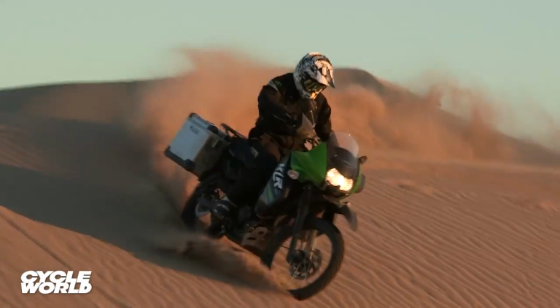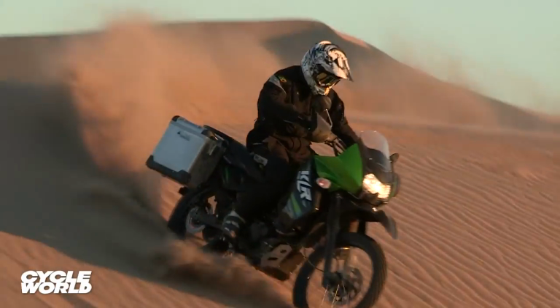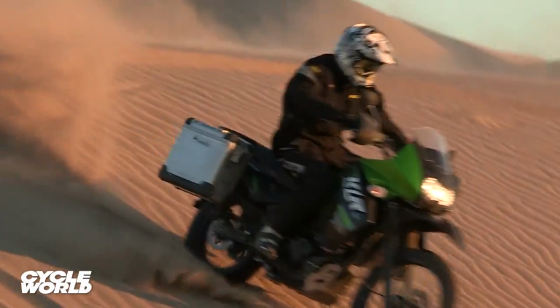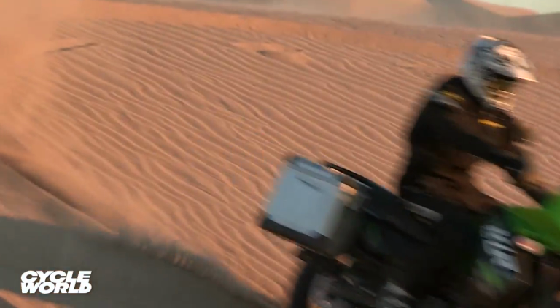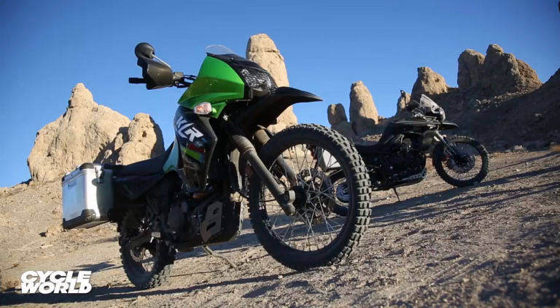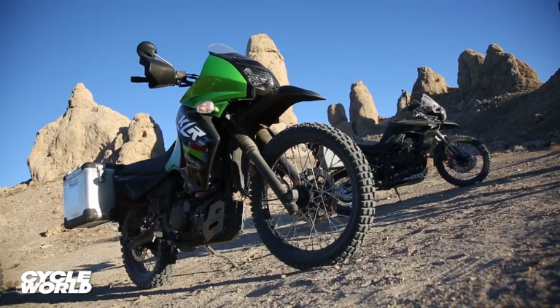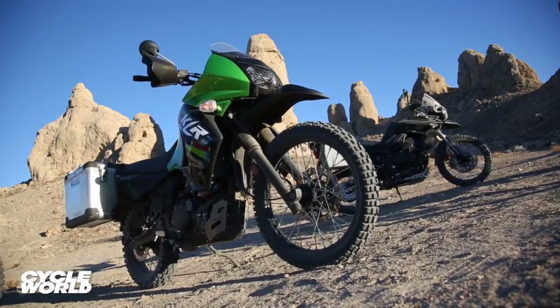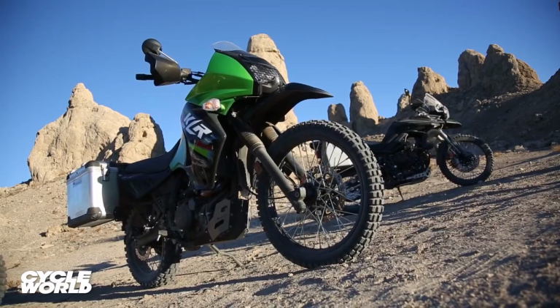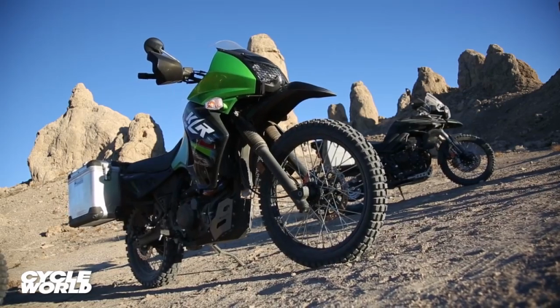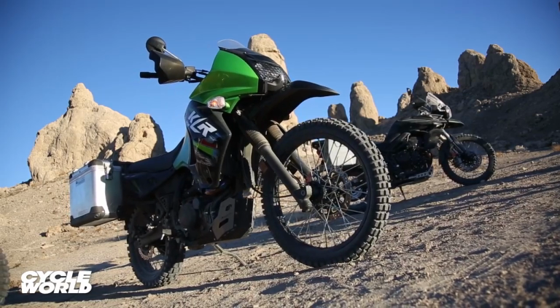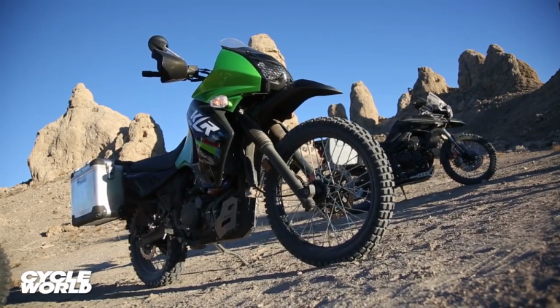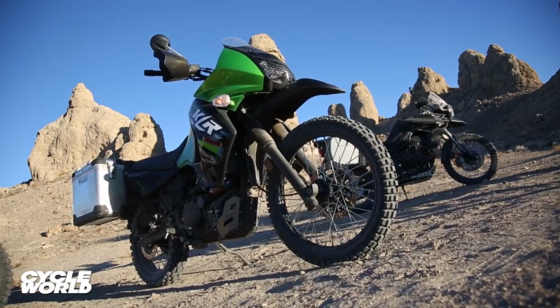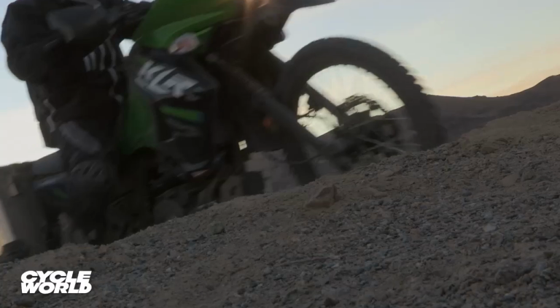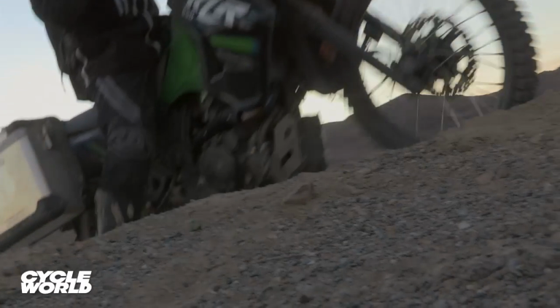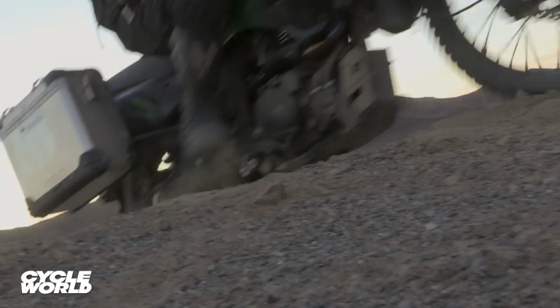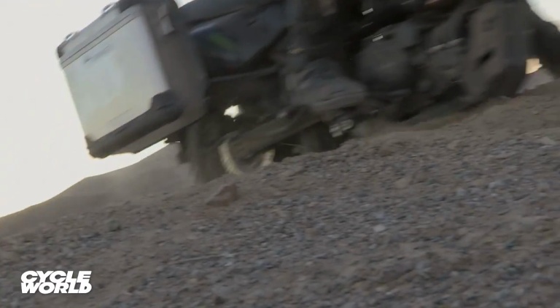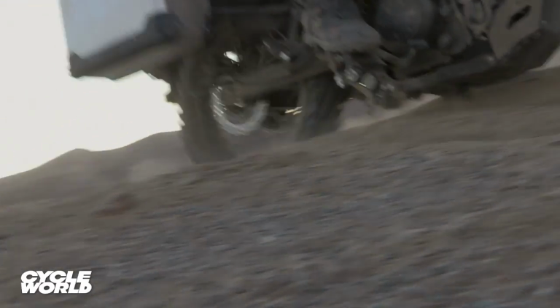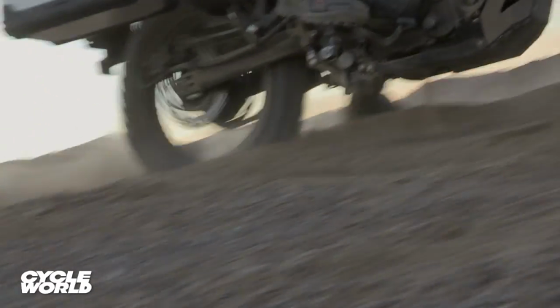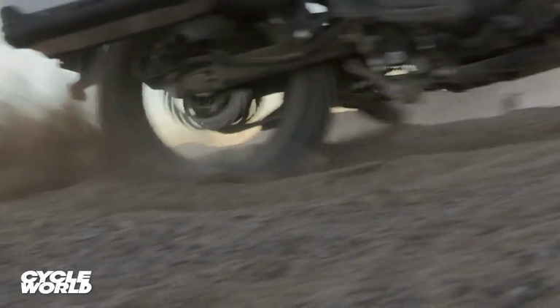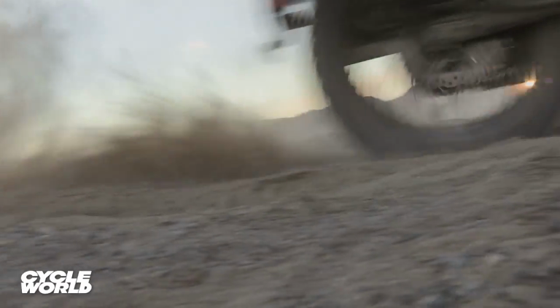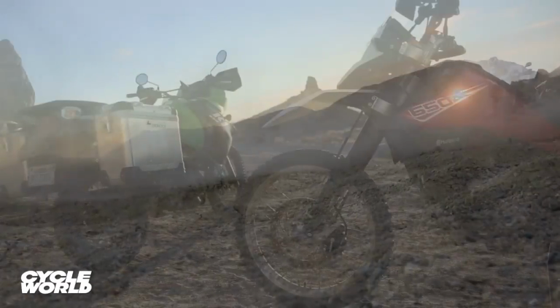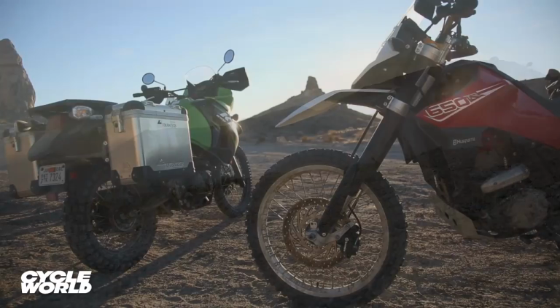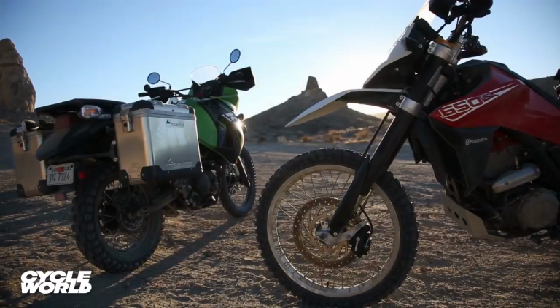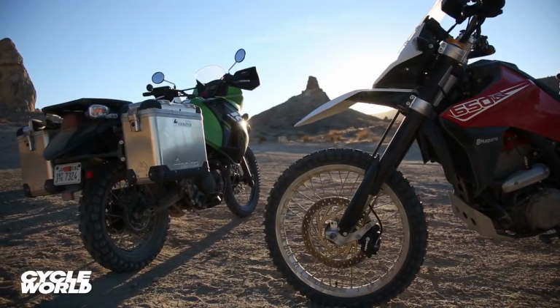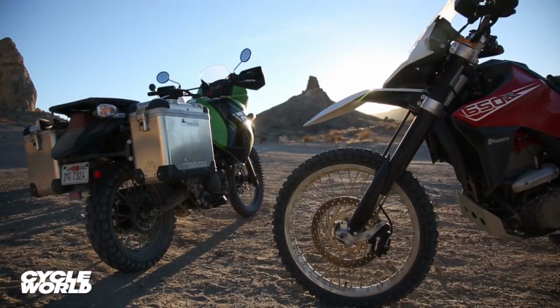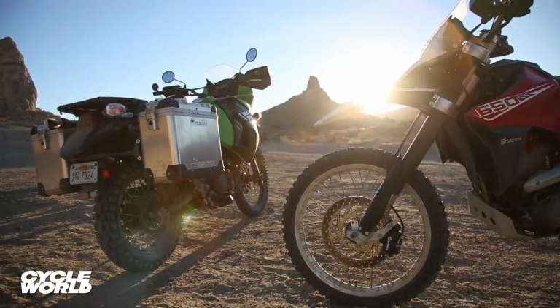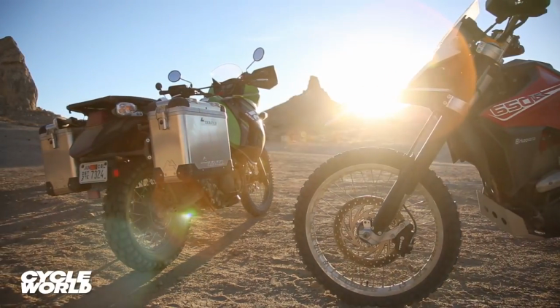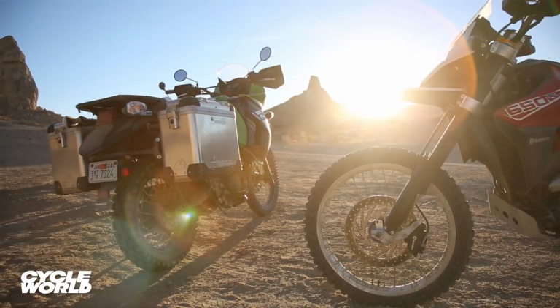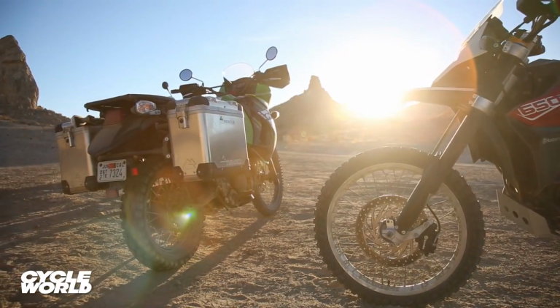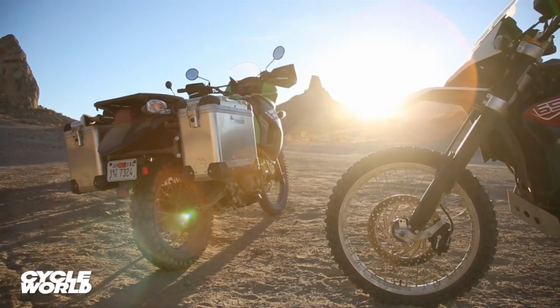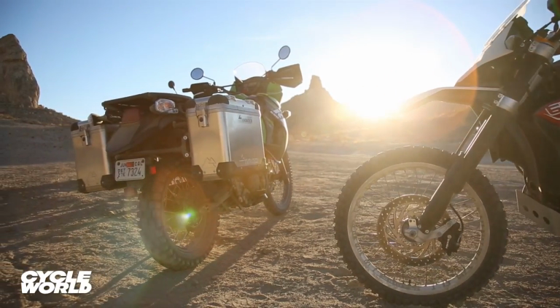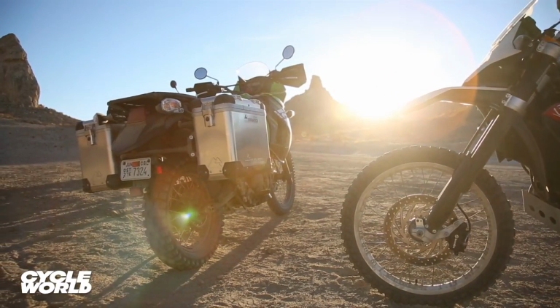We outfitted the KLR with a few key aftermarket products to ensure it would survive the knocks and rocks the desert can dish out, while also adding some excellent Touratec aluminum saddlebags to carry our survival gear.